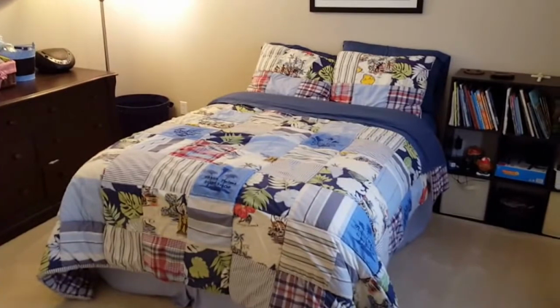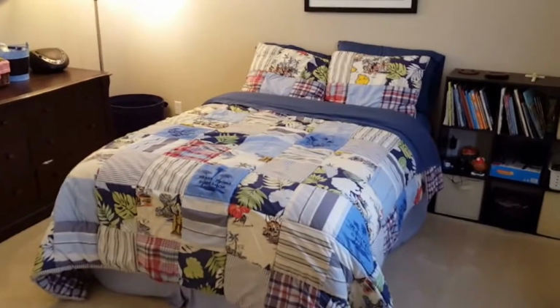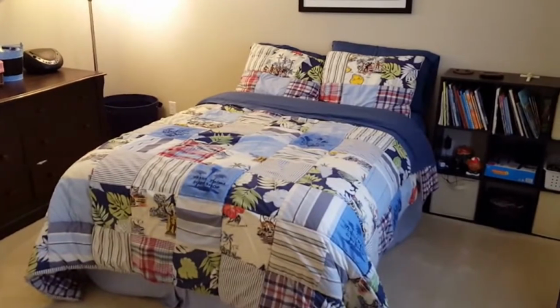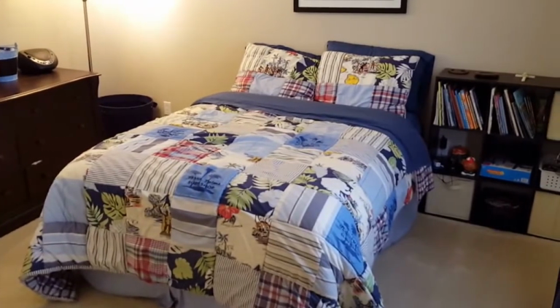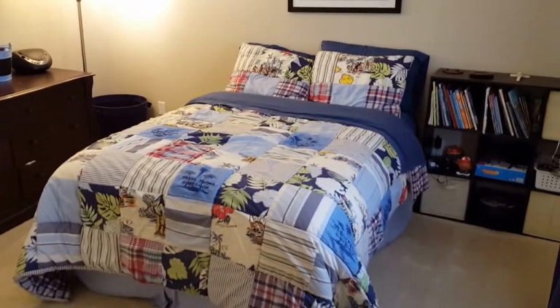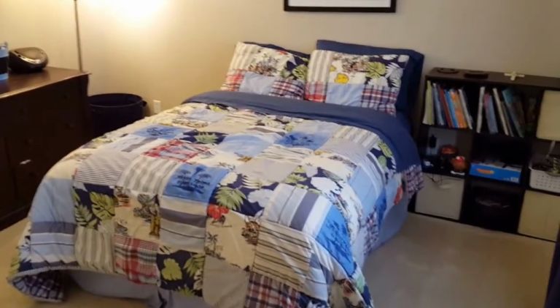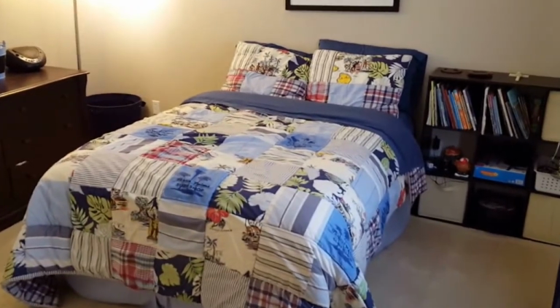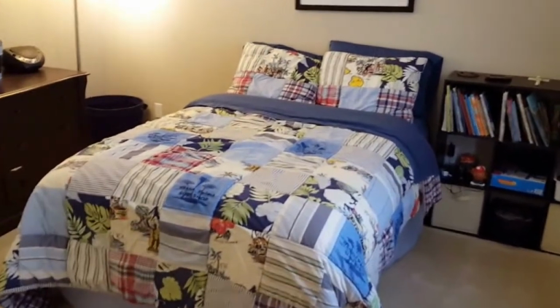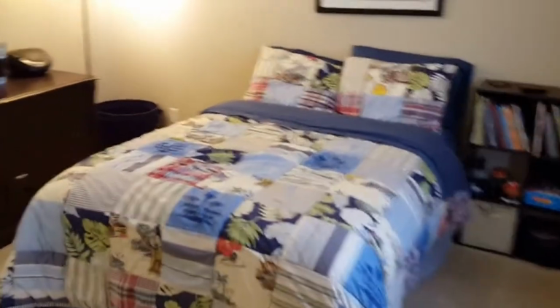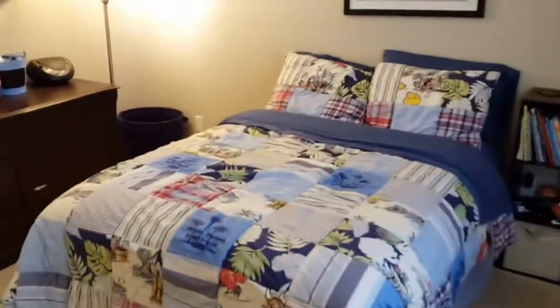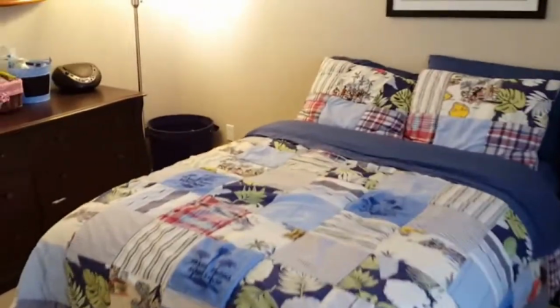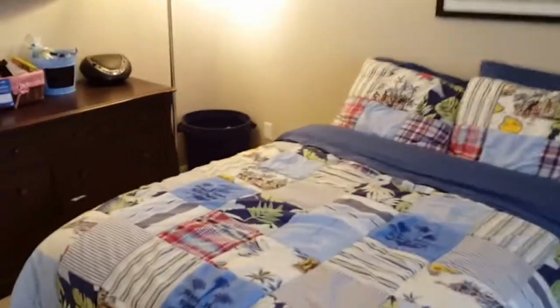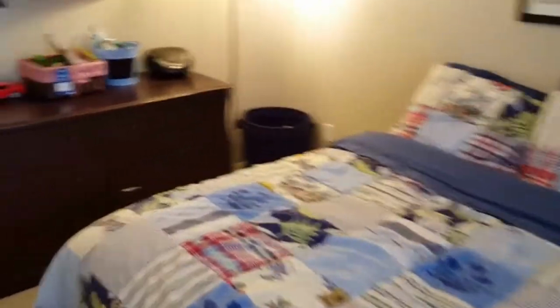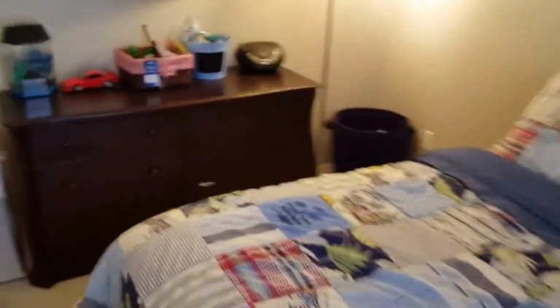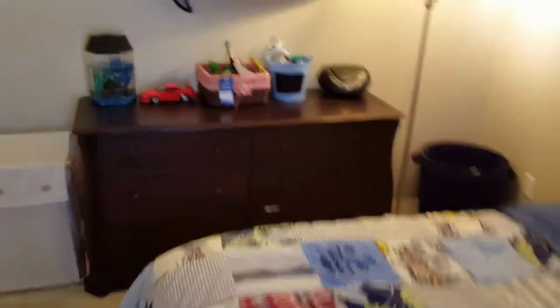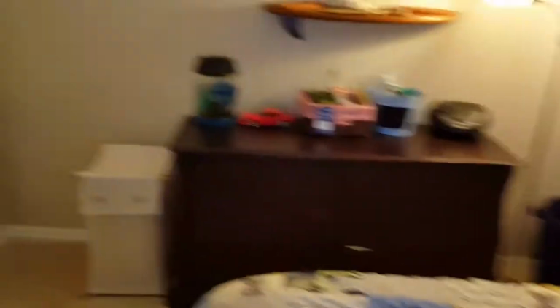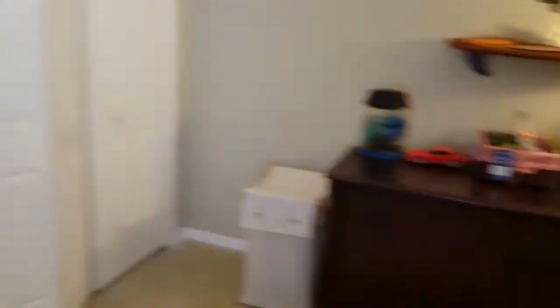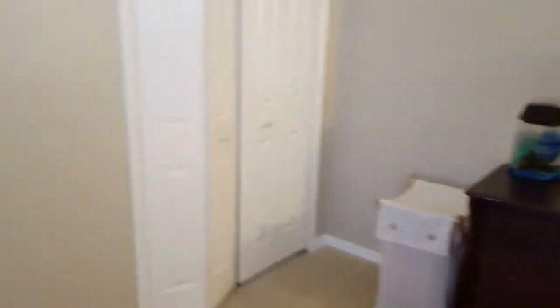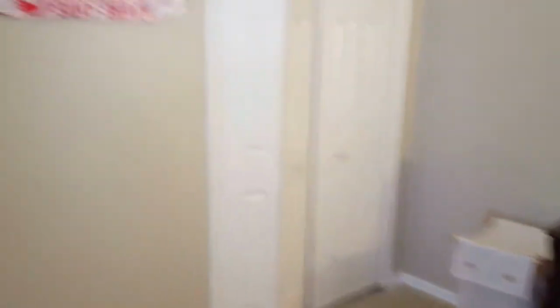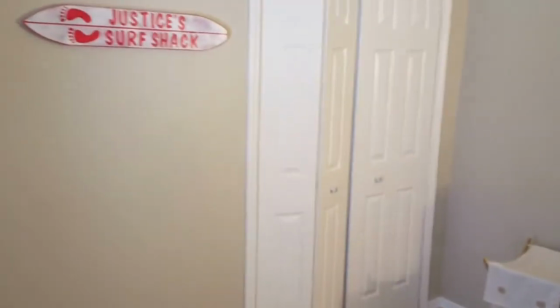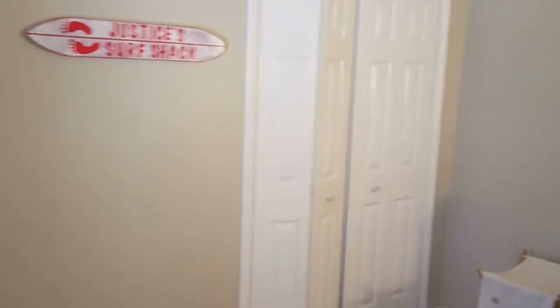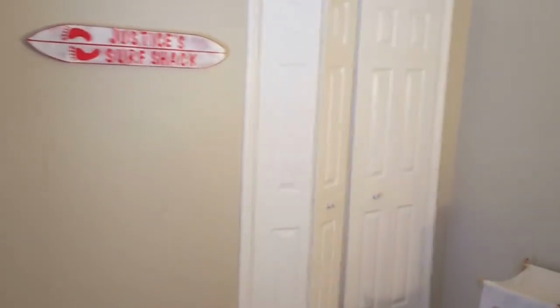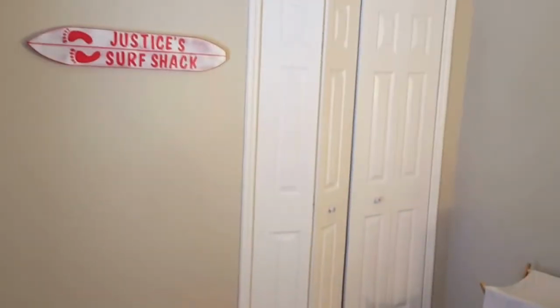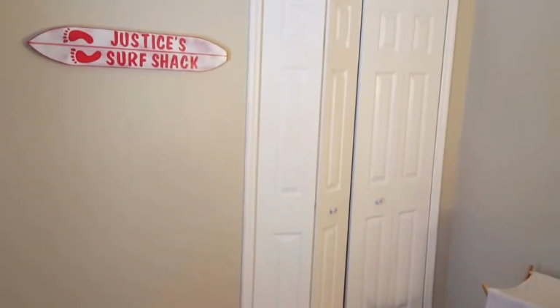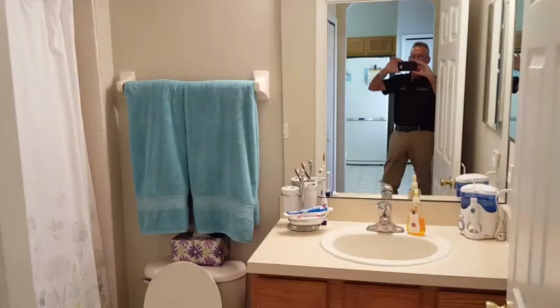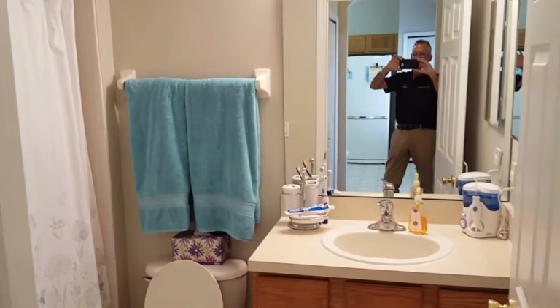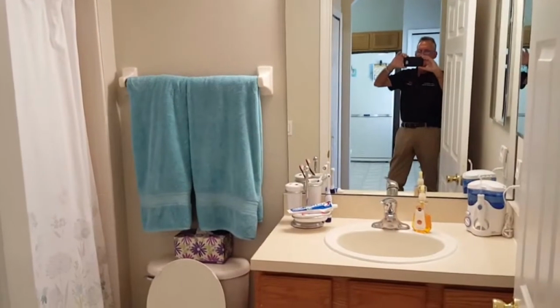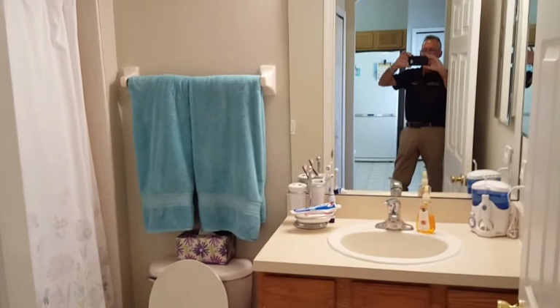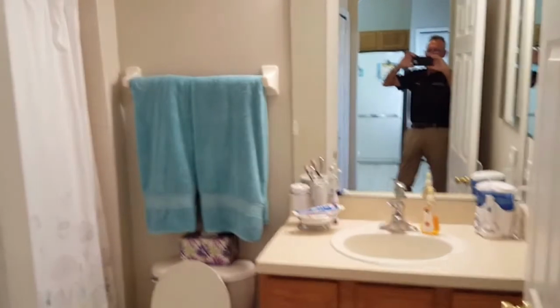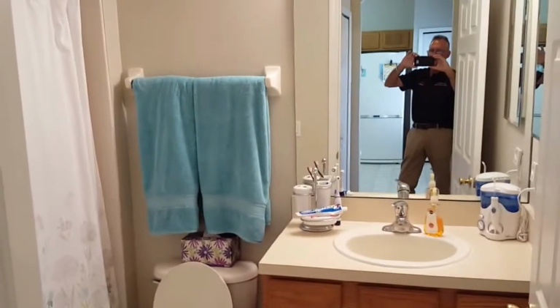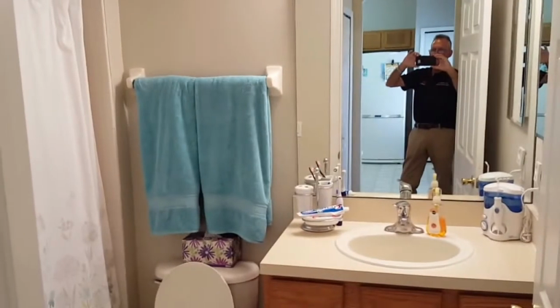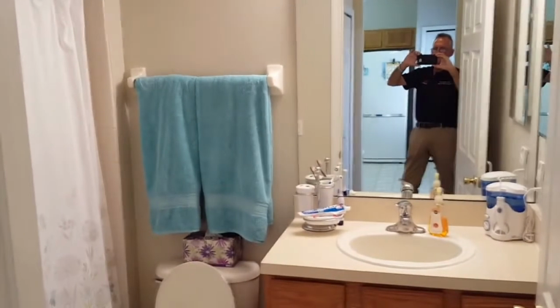Downstairs is a secondary bedroom — I'll show you the master in a moment. Really good size, plenty of room, great for kids. Closet. And here's your secondary bathroom.